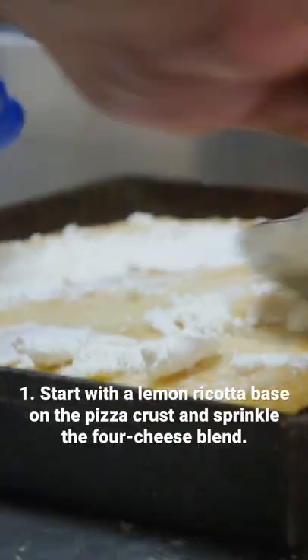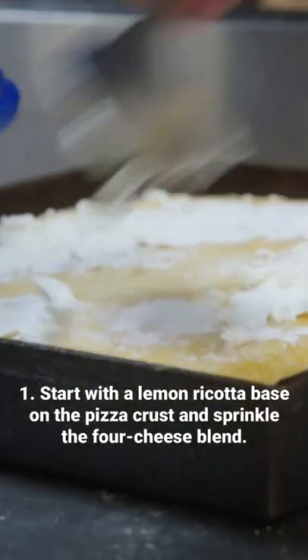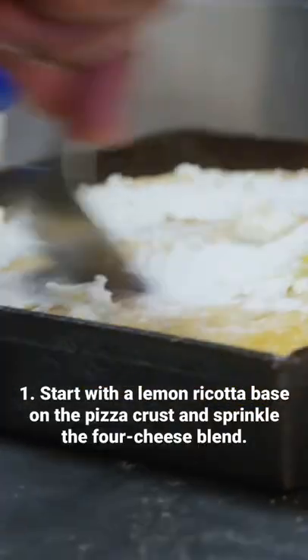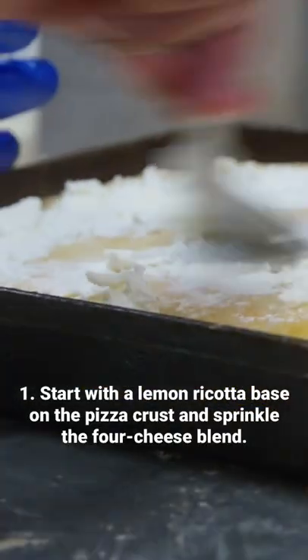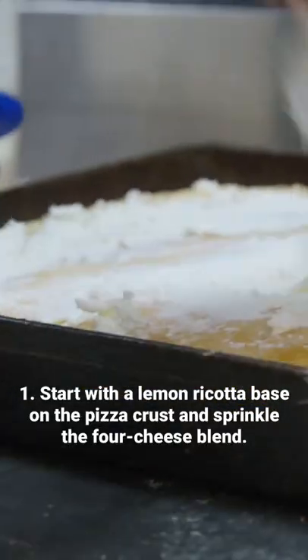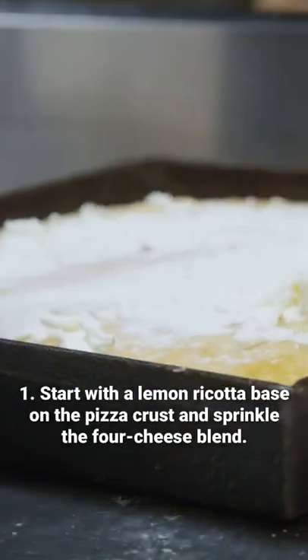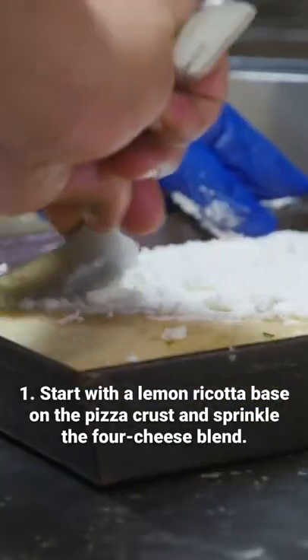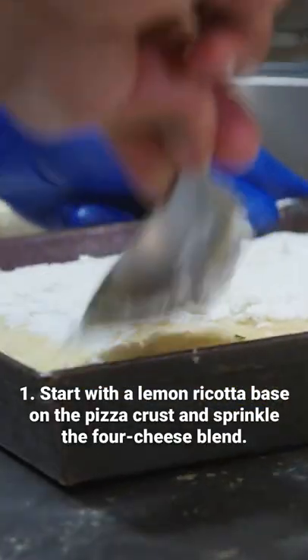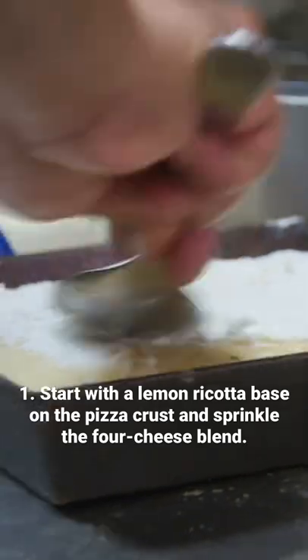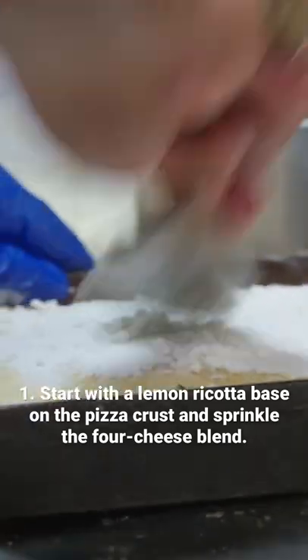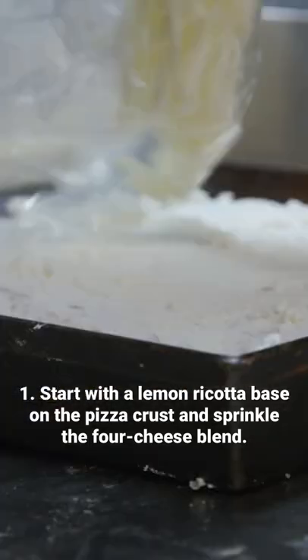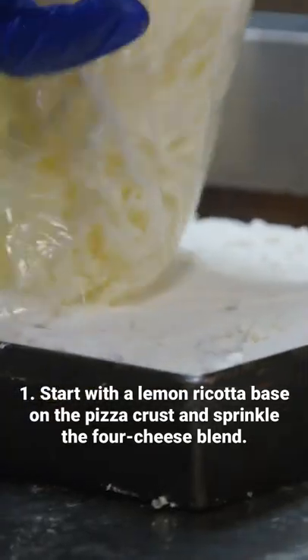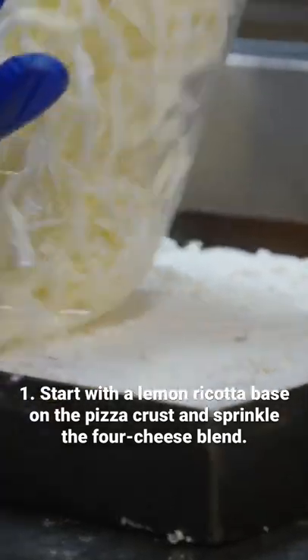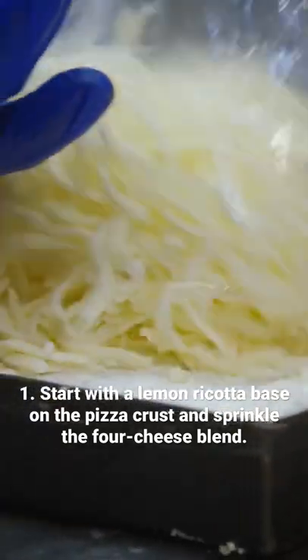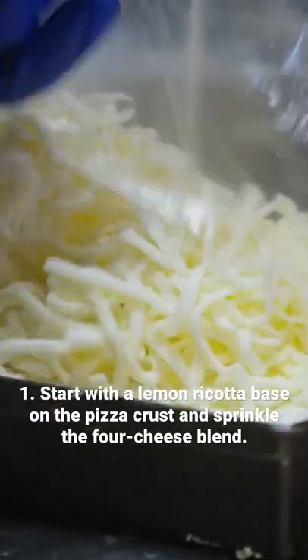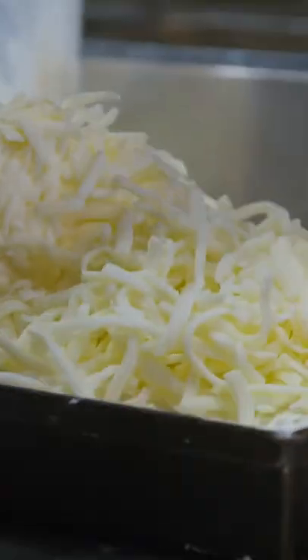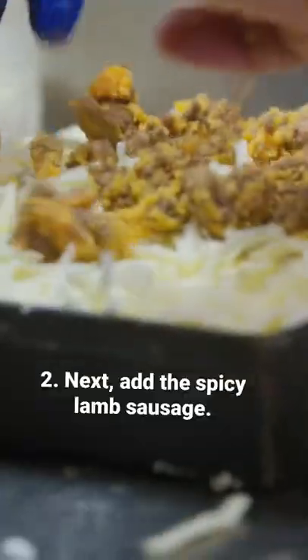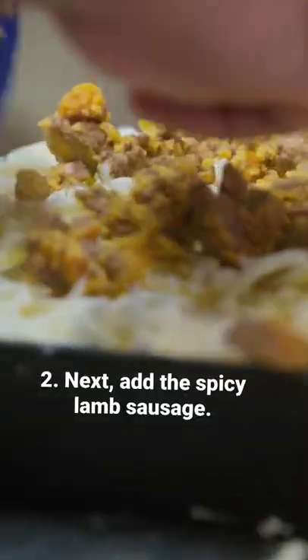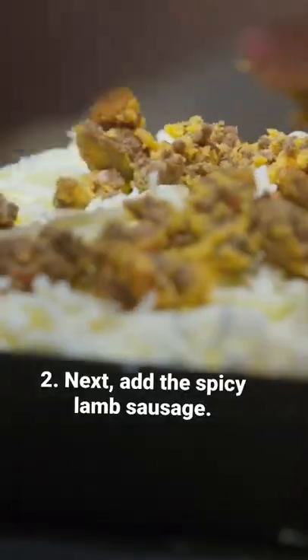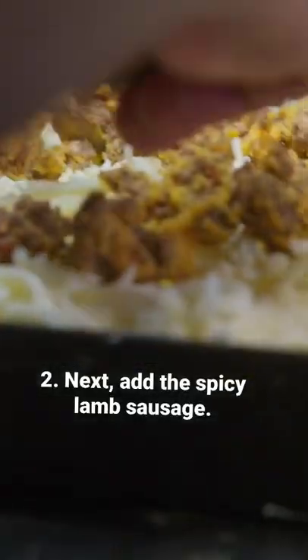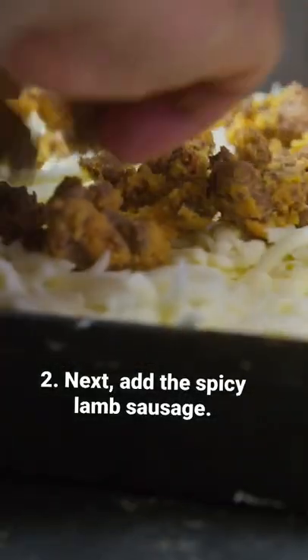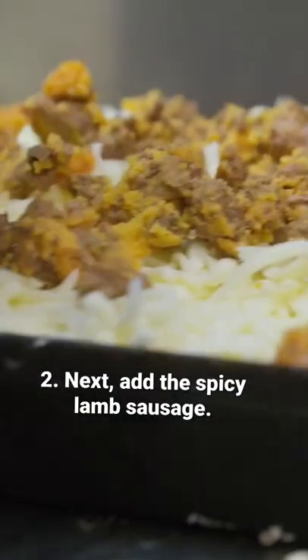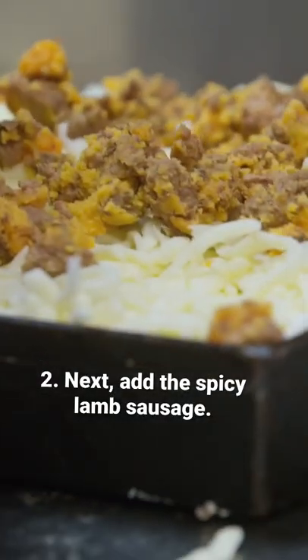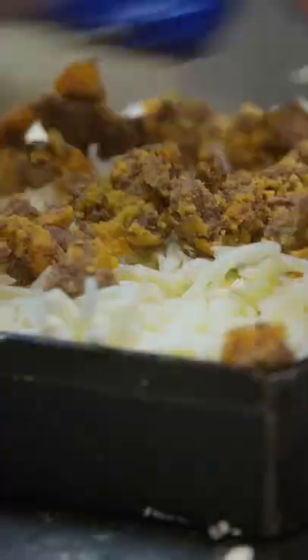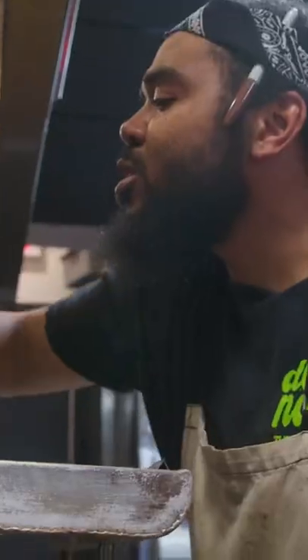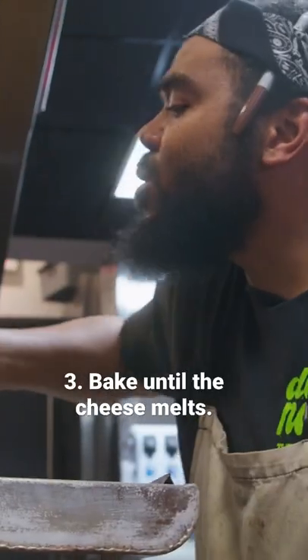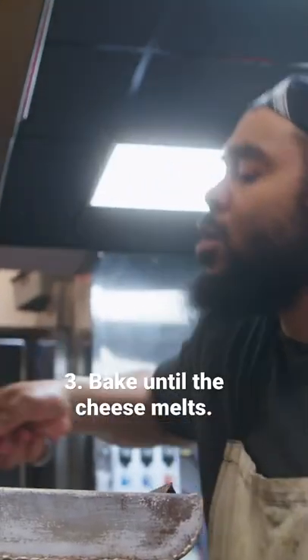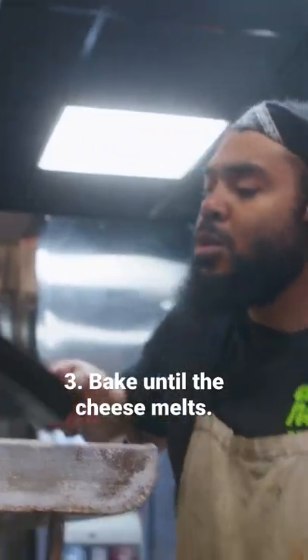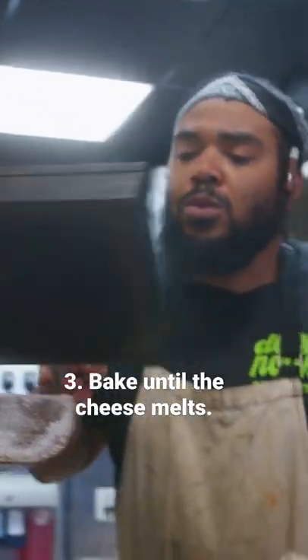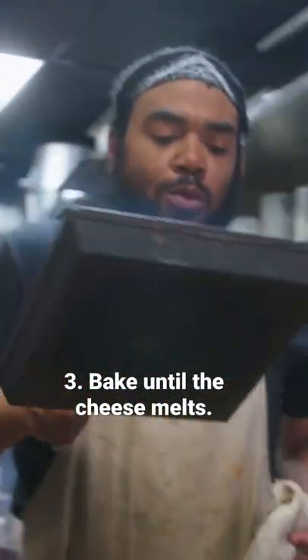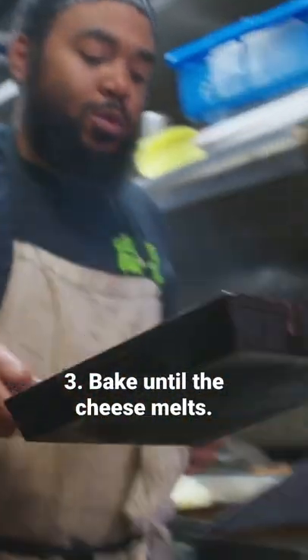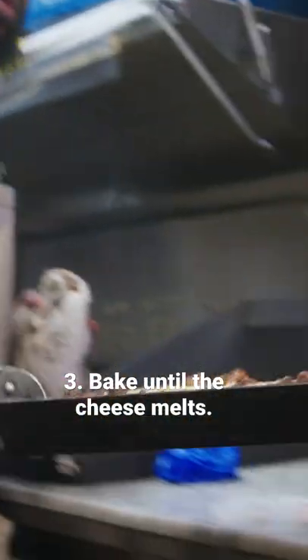I got a lemon ricotta base that I start with, then my traditional four cheese blend. We got a spicy lamb sausage — my guy Miles, he wanted to do this lamb sausage situation.